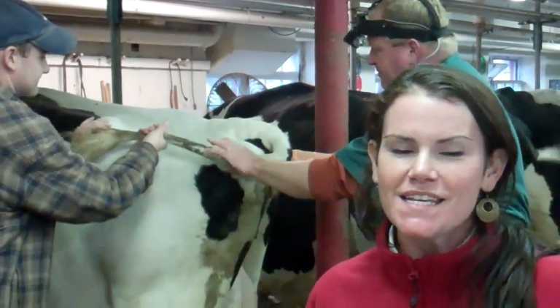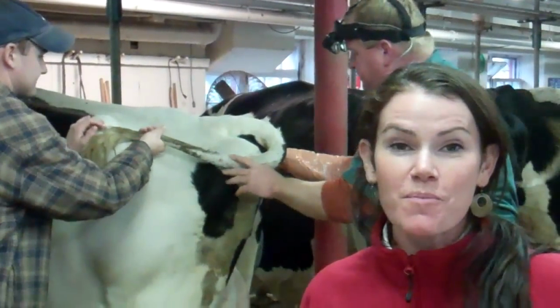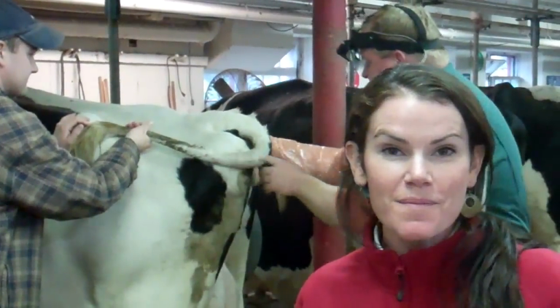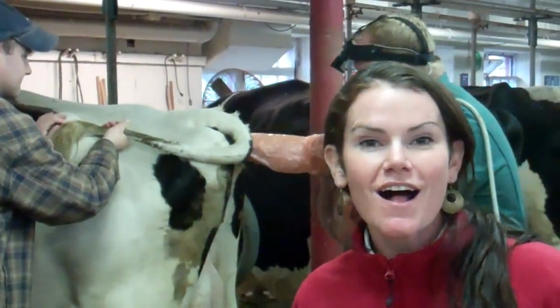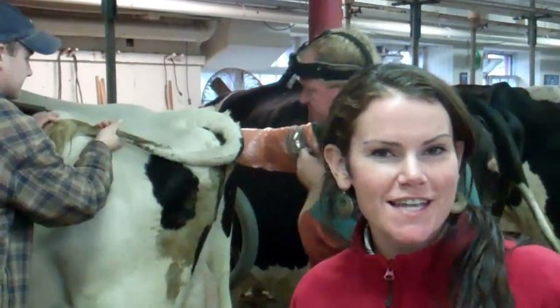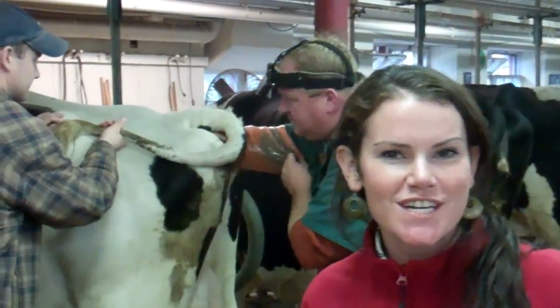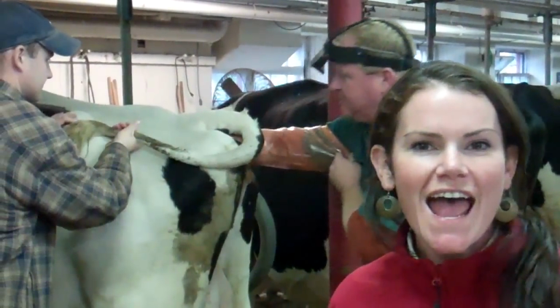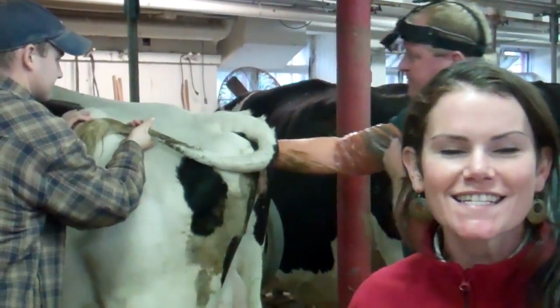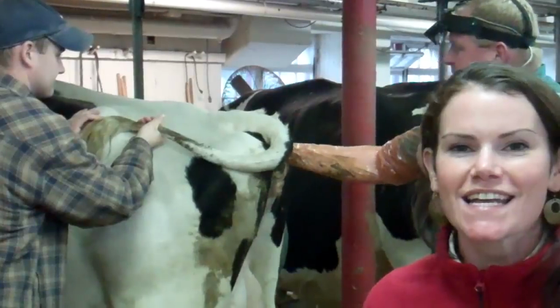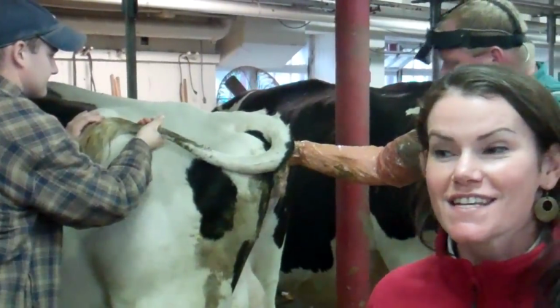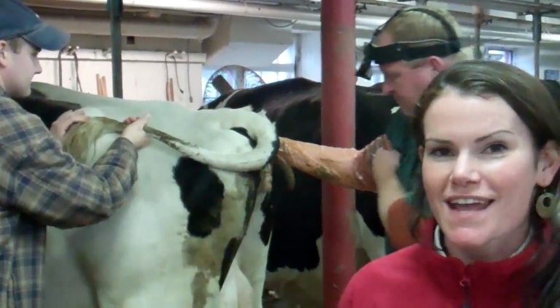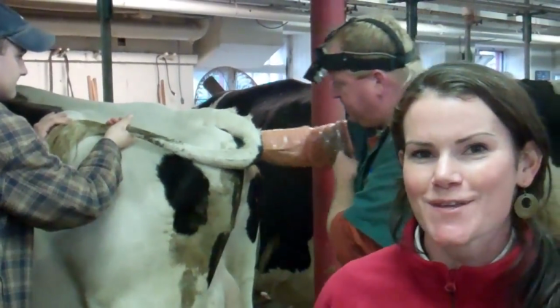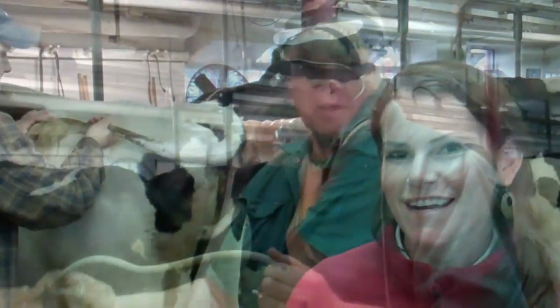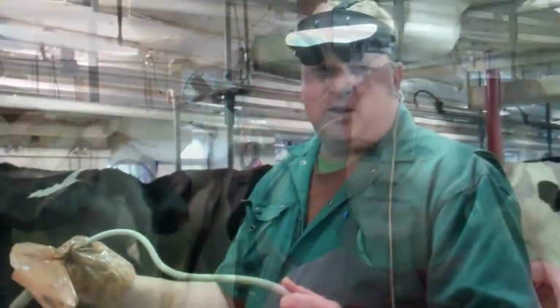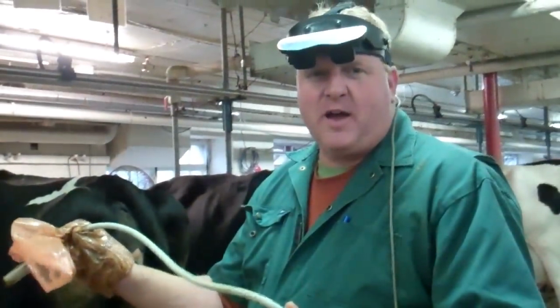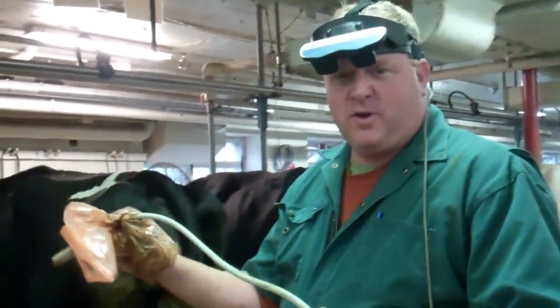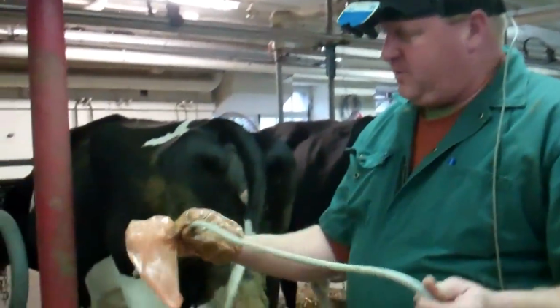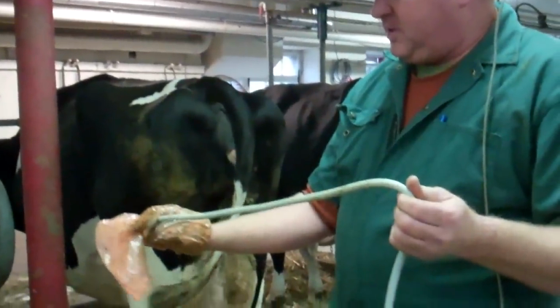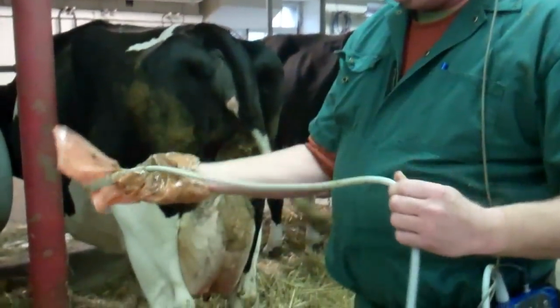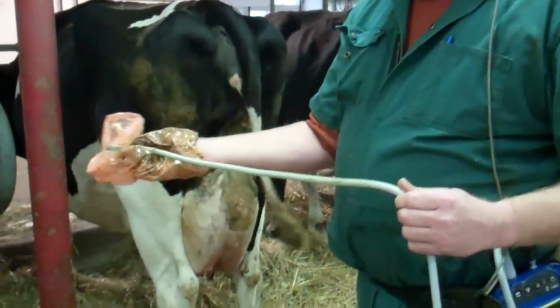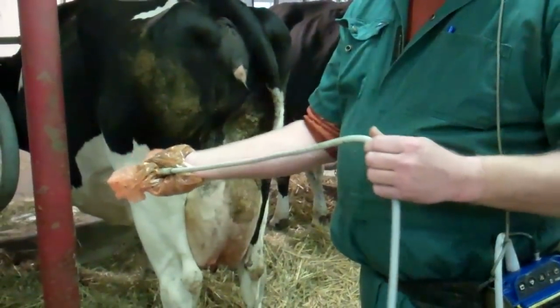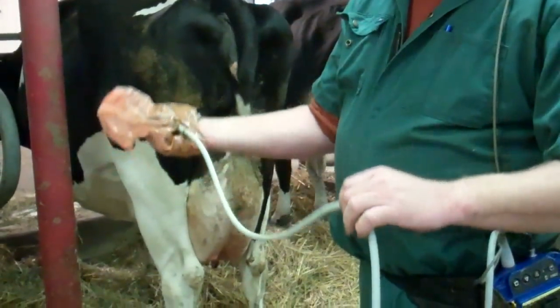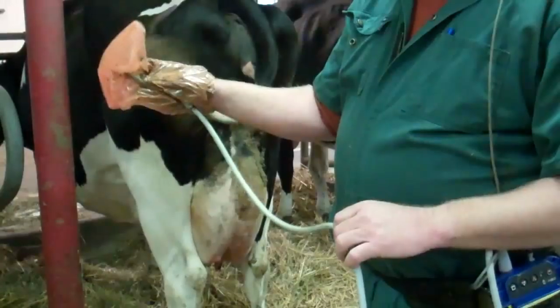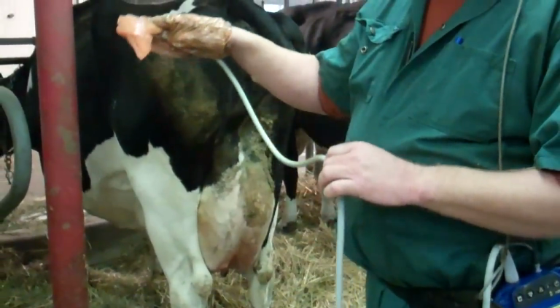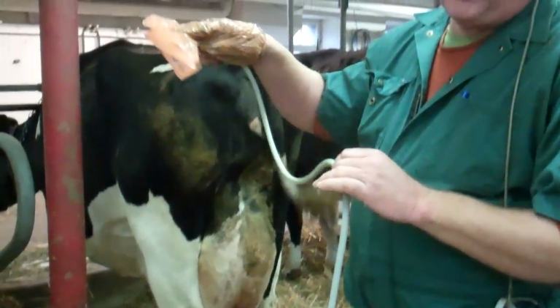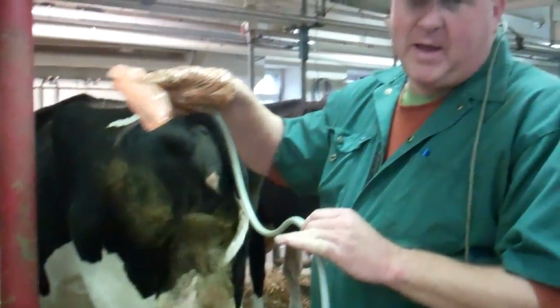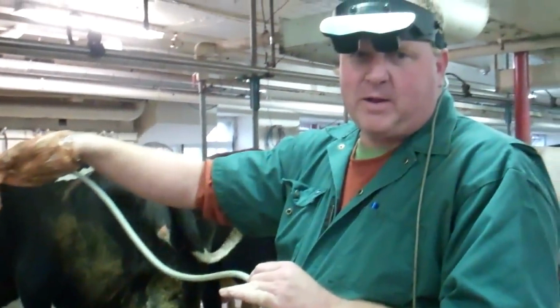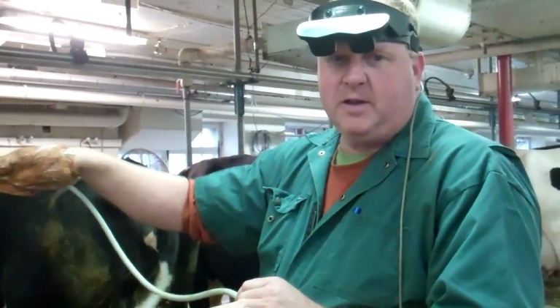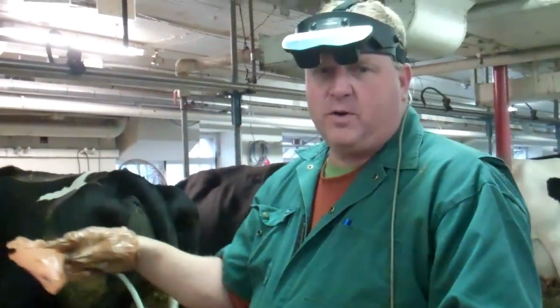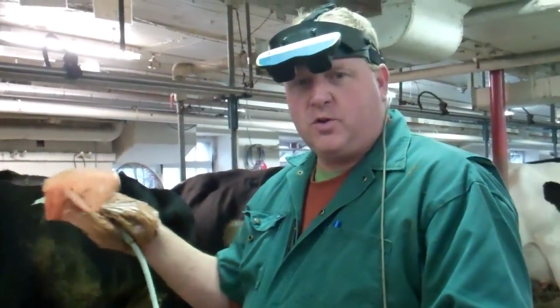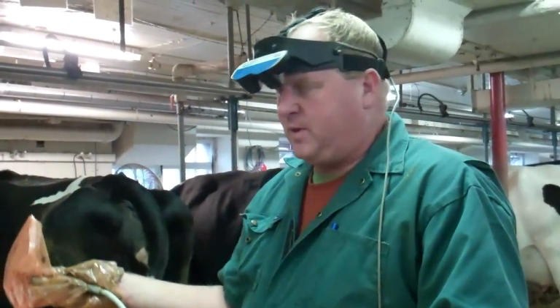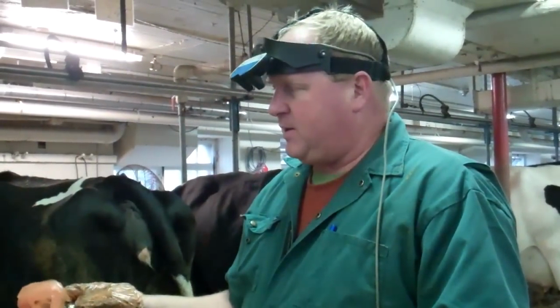He's got a portable ultrasound machine, and he's seeing if these cows are pregnant. This is the ultrasound, and we have to go transrectally in order to determine the pregnancy.